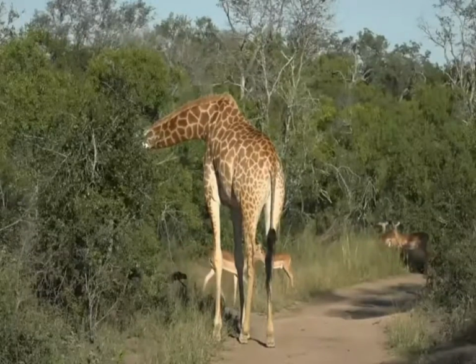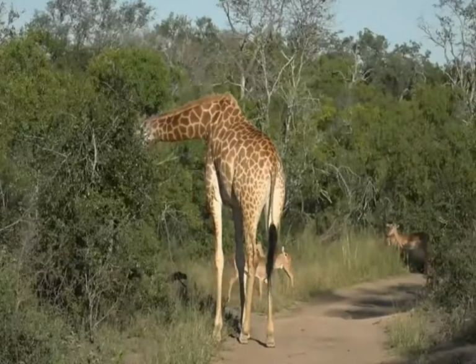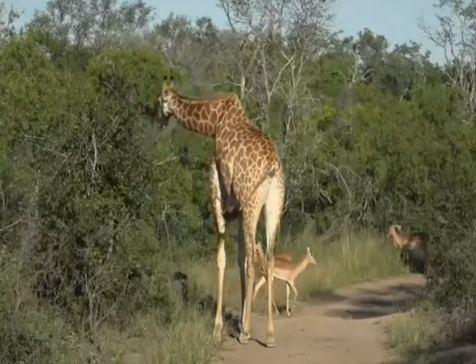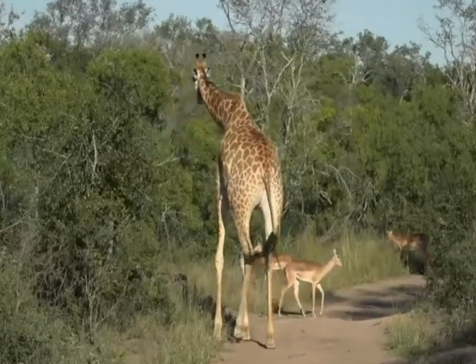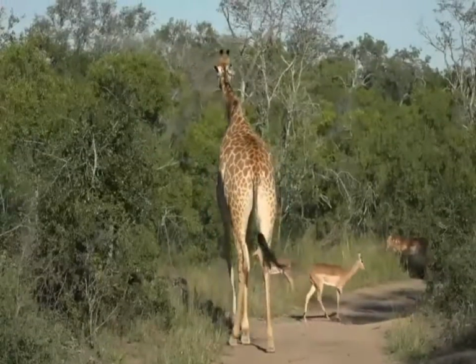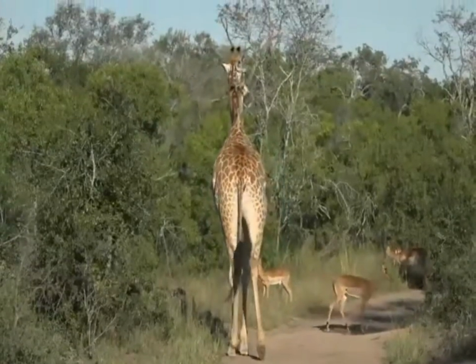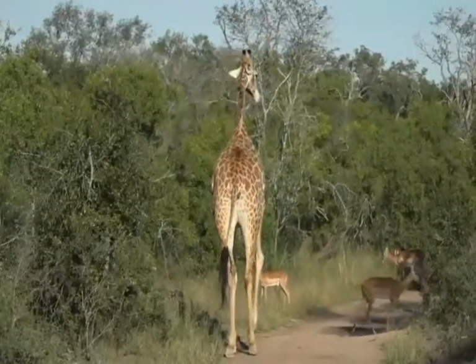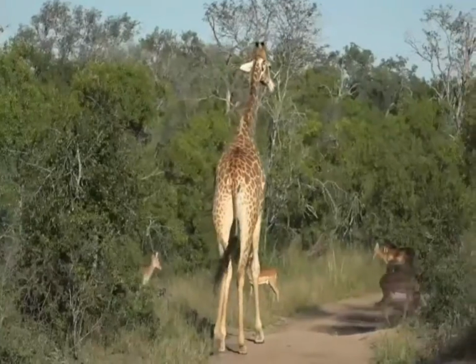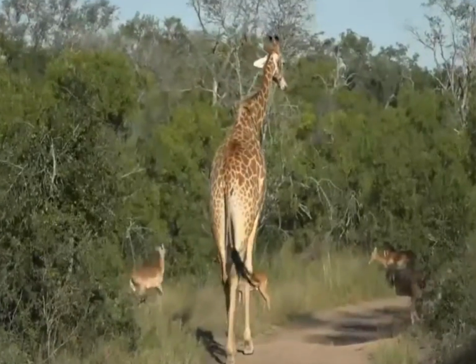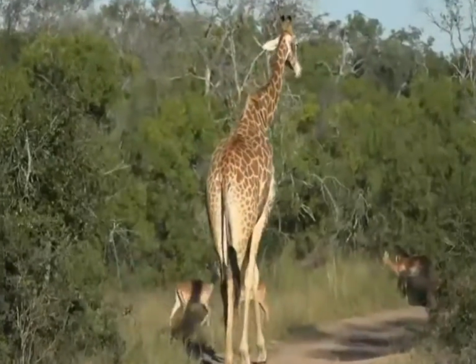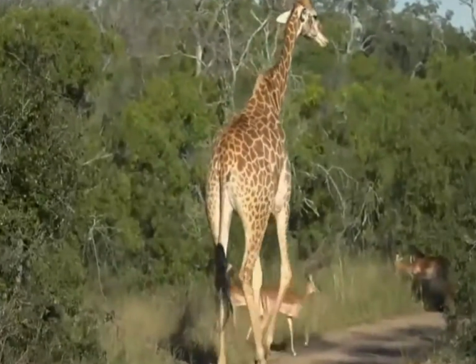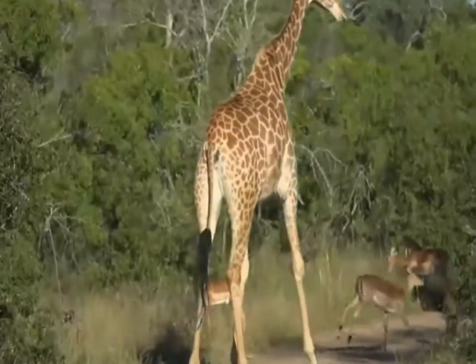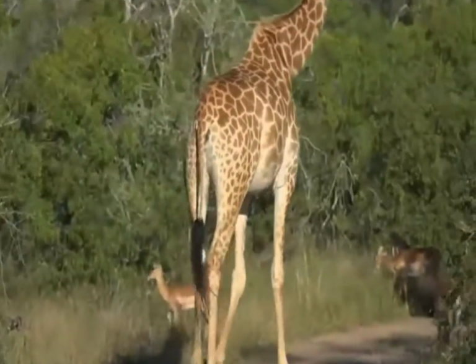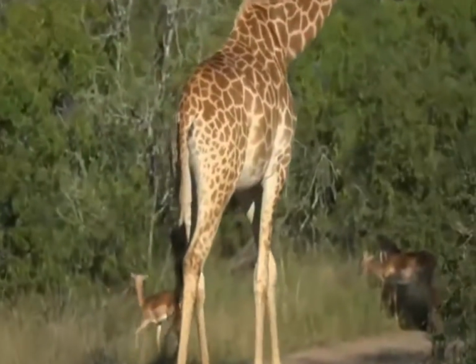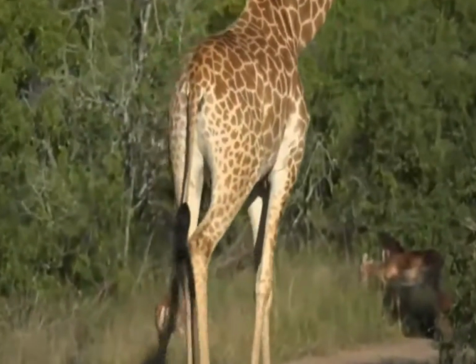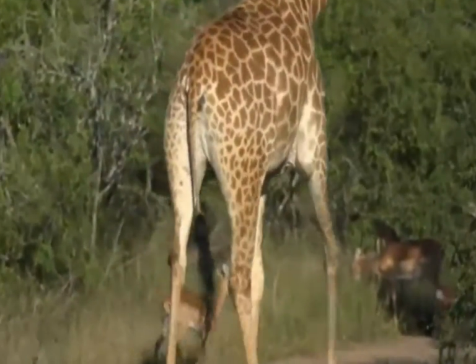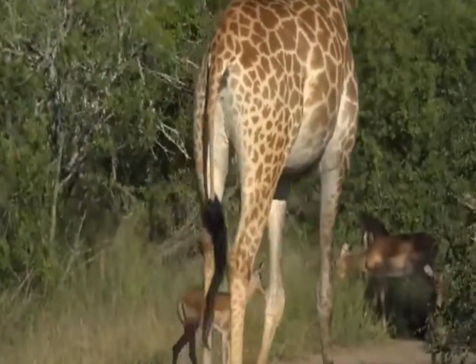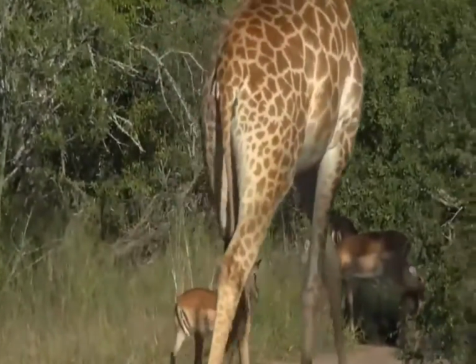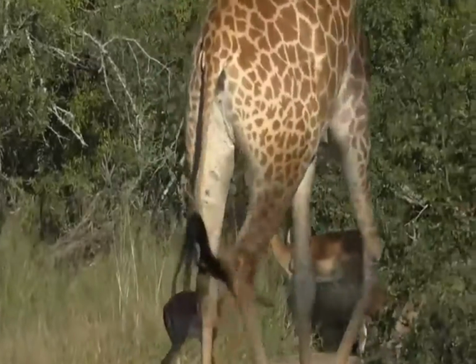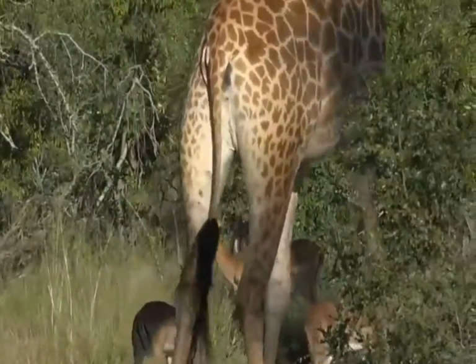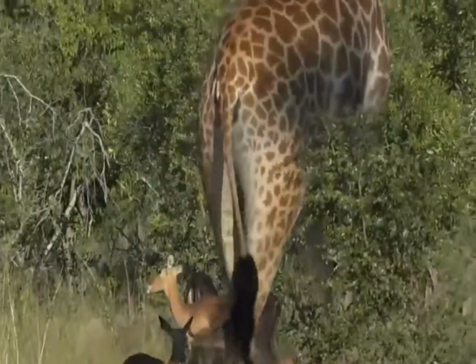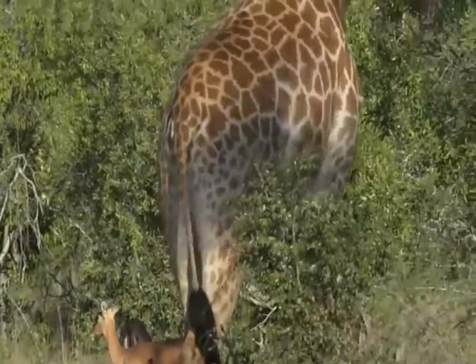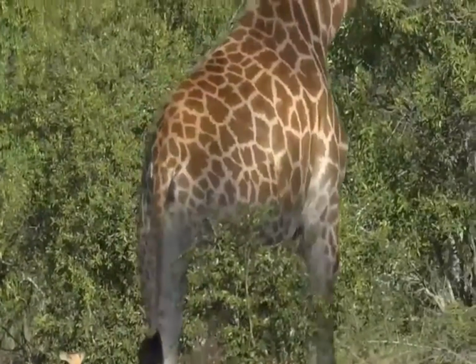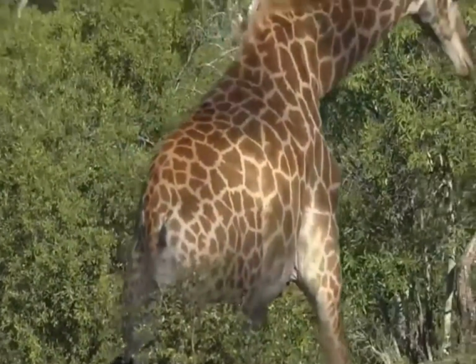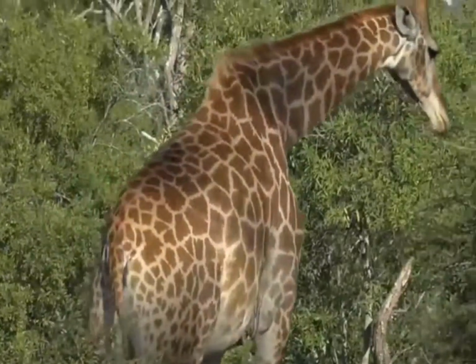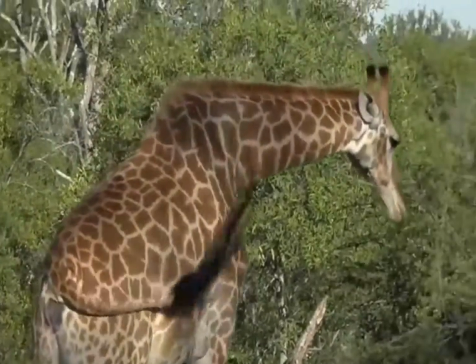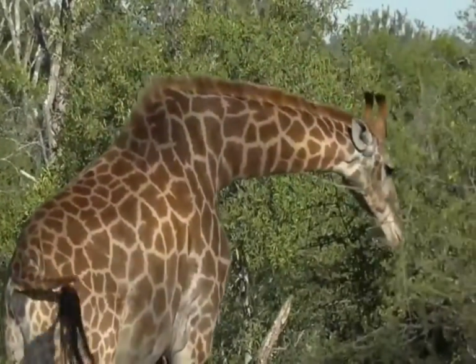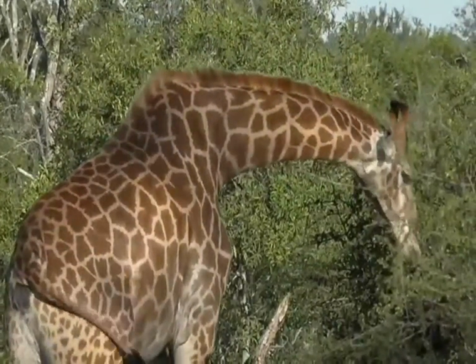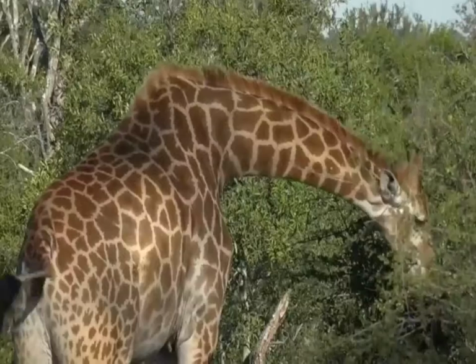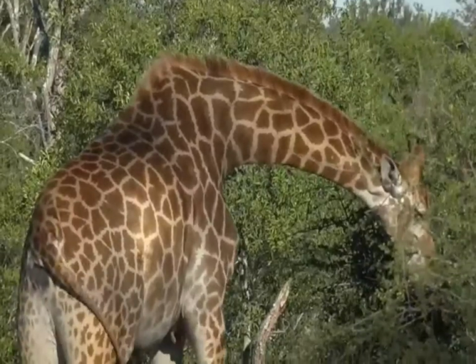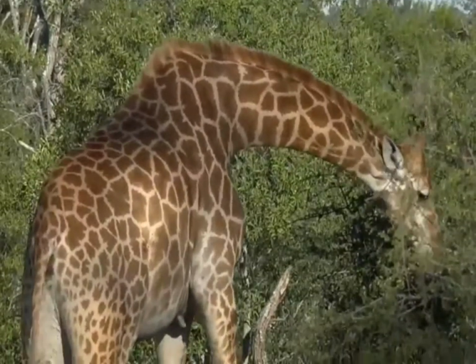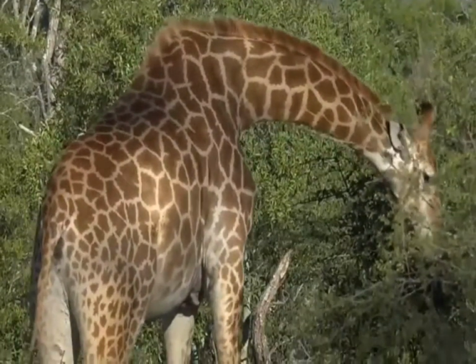It also has a very nice fly swatter — you can see that on the back of its tail. It's a brilliant fly swatter for hitting away the flies and ticks that come to sit on it and suck its blood. Nobody wants a creature on their body that's sucking their blood, do they?